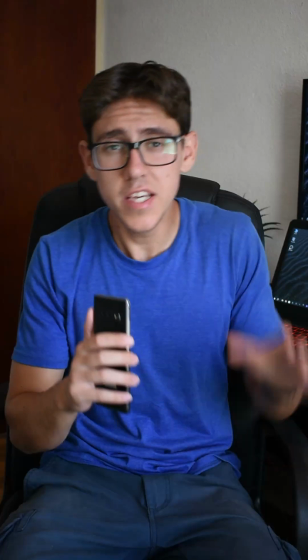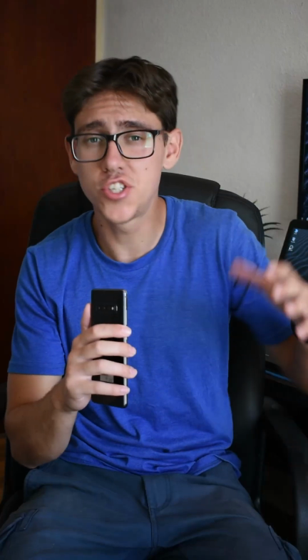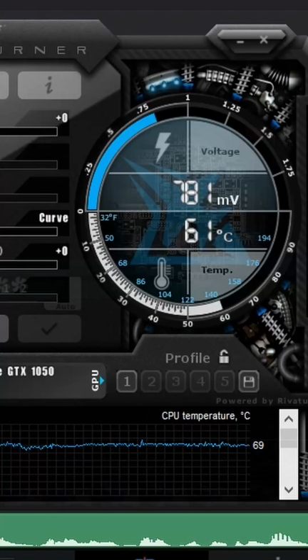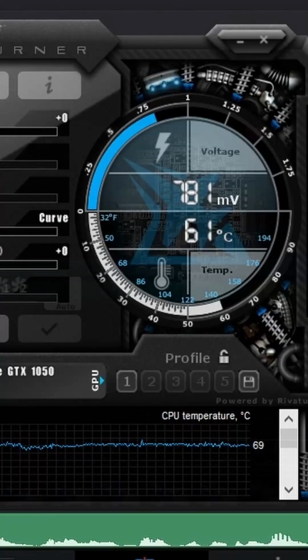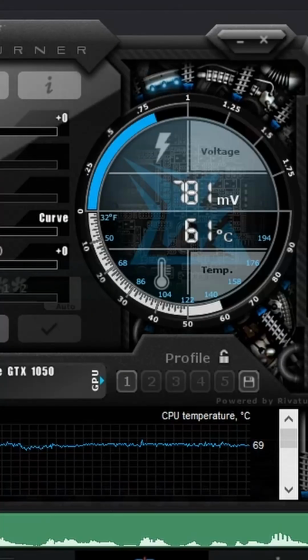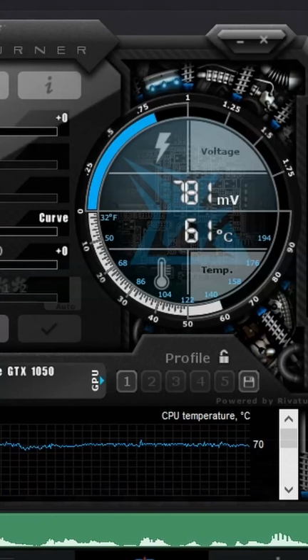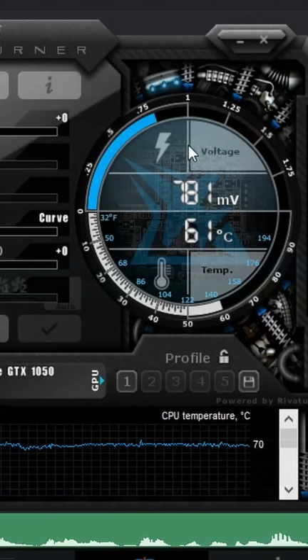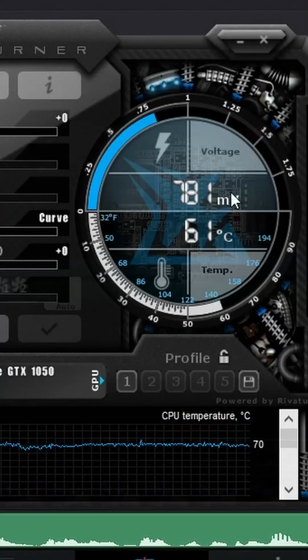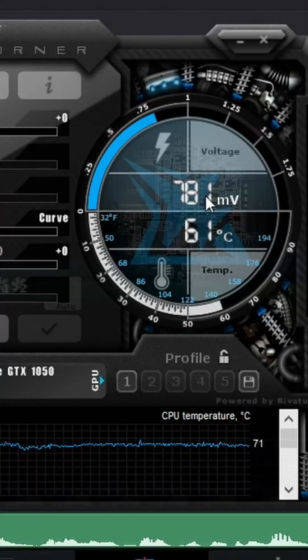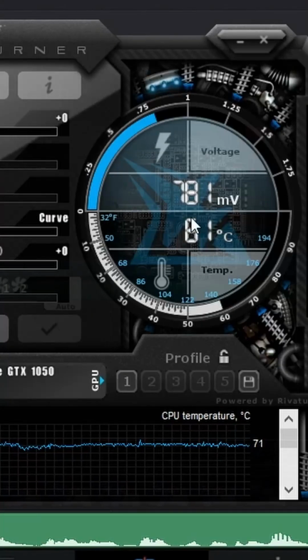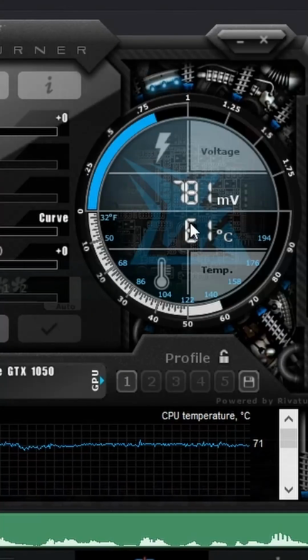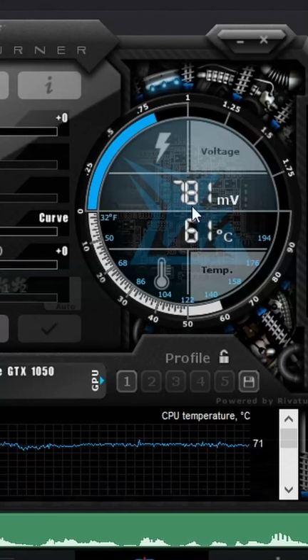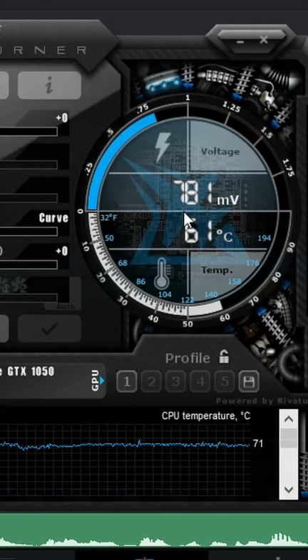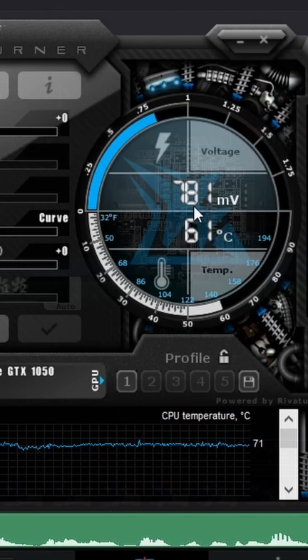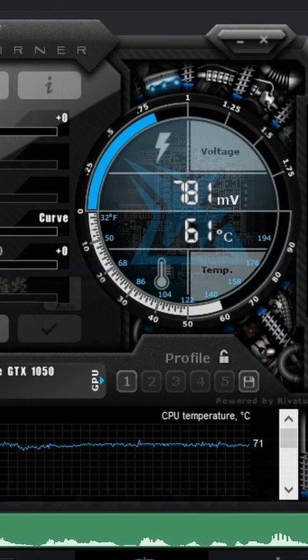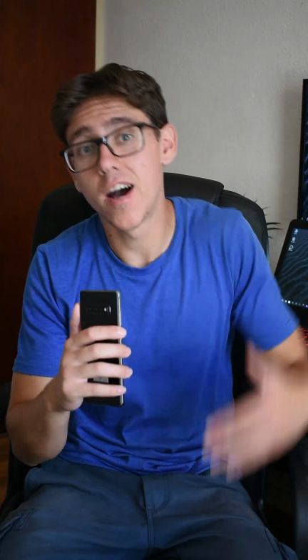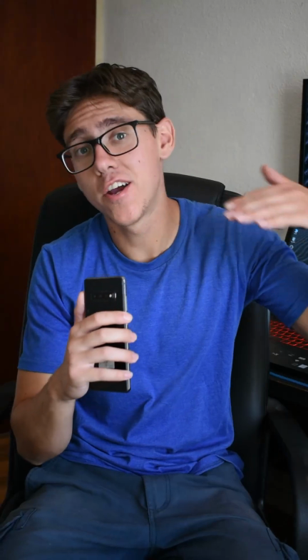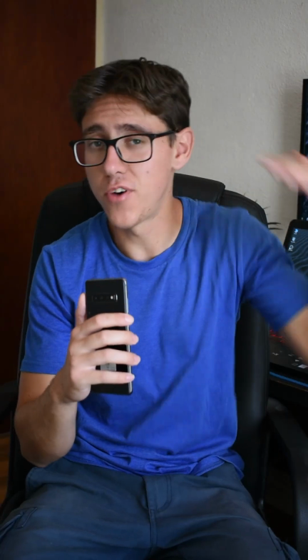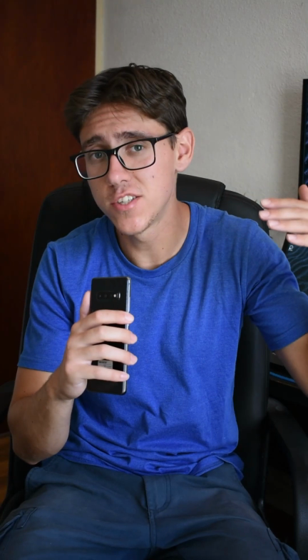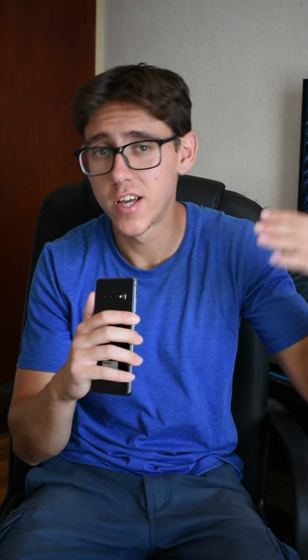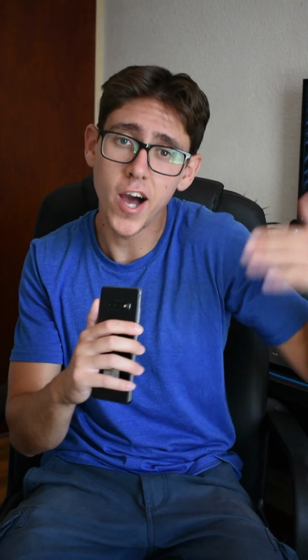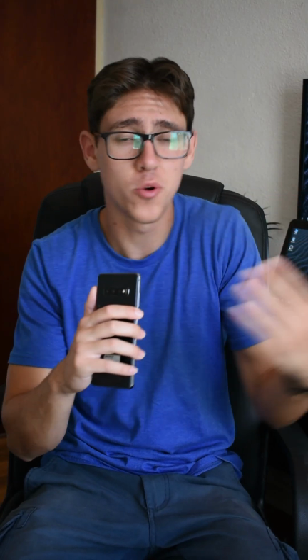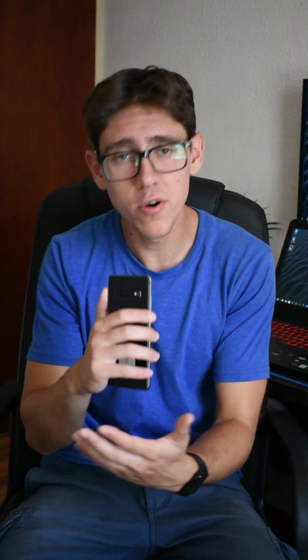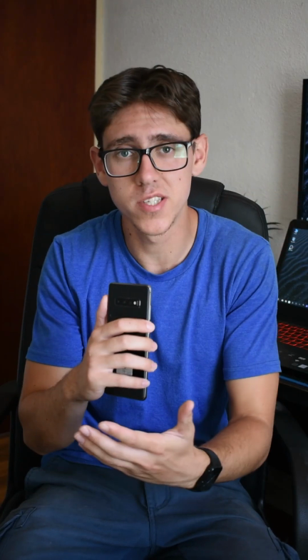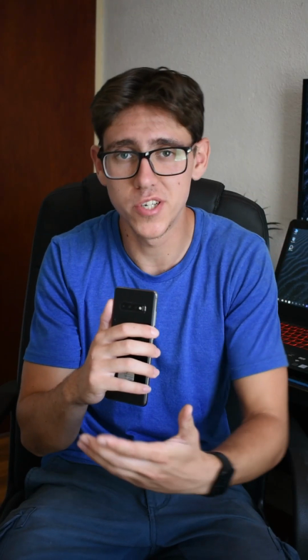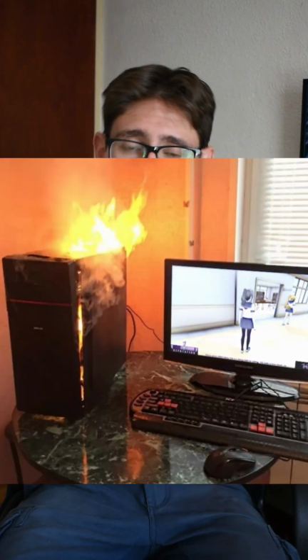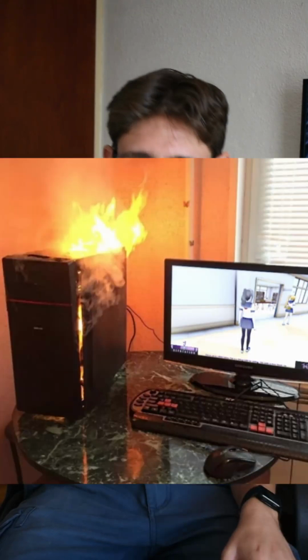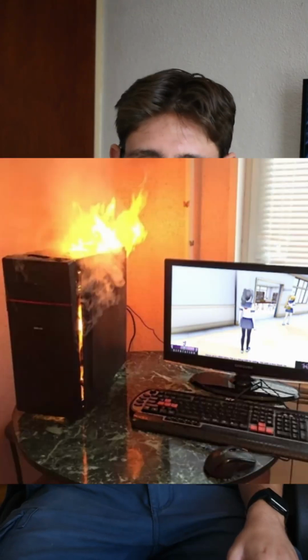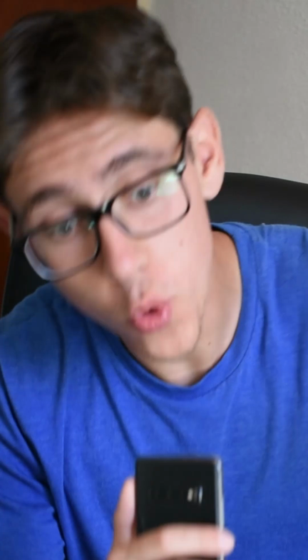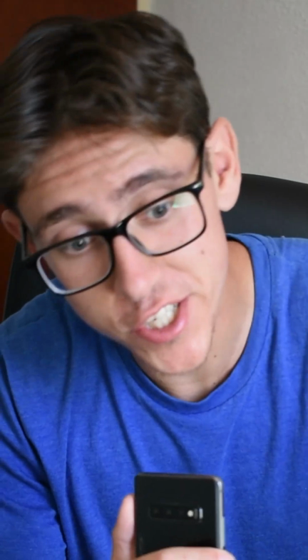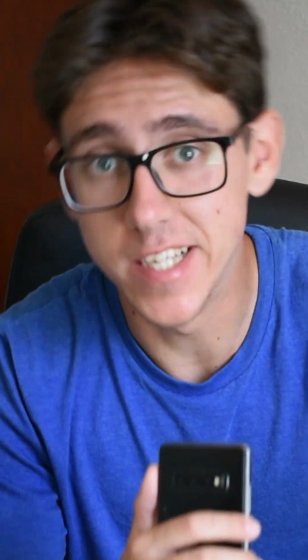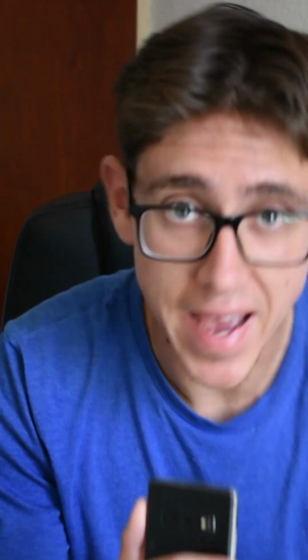Each GPU requires a minimum voltage to run without any issues. And the higher the voltage, the higher your power consumption and heat — which is bad.